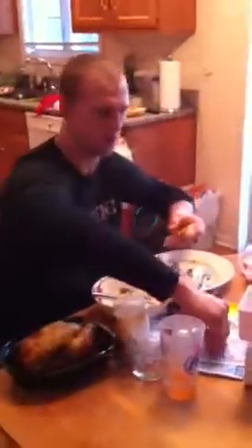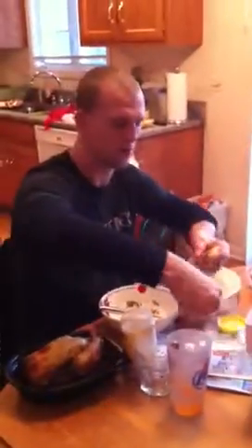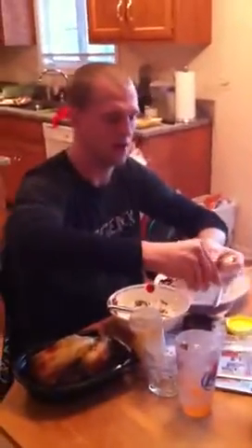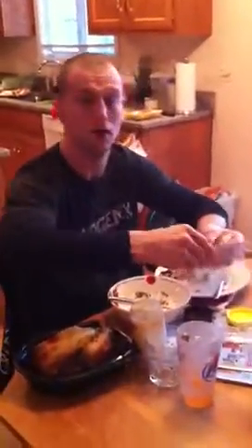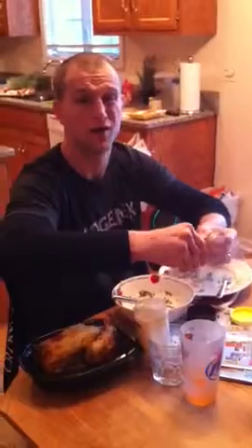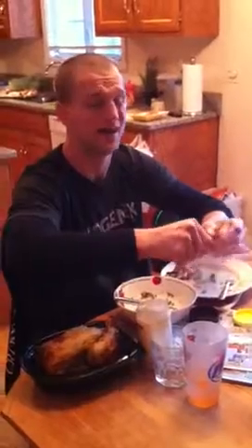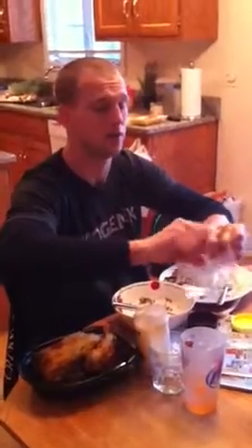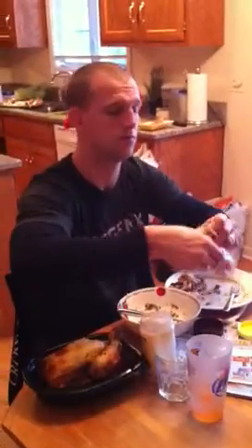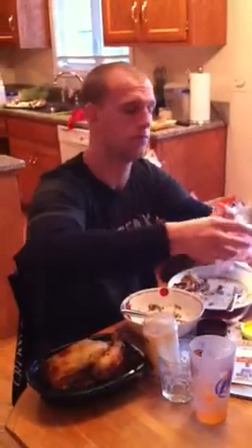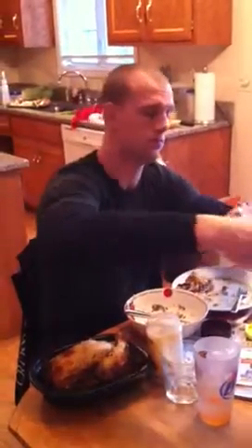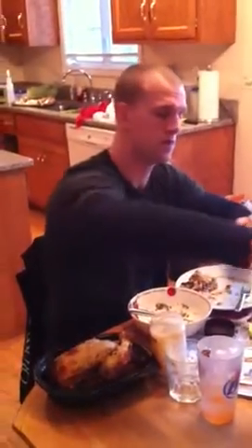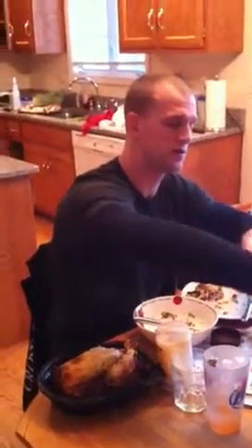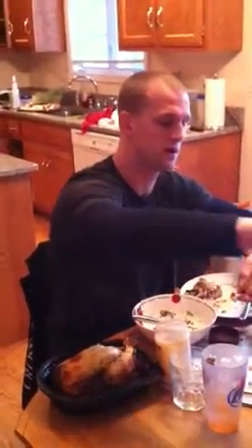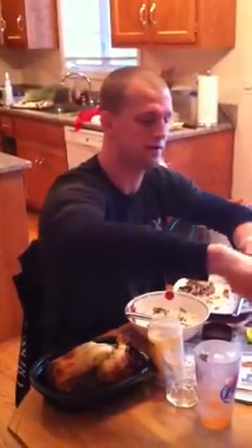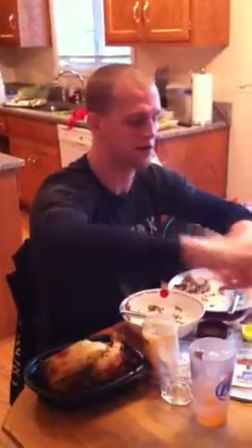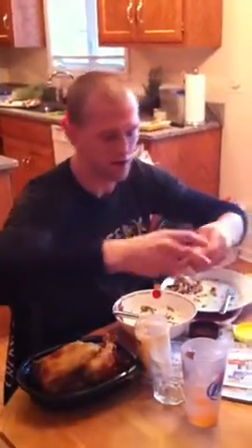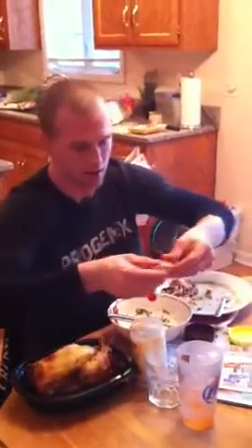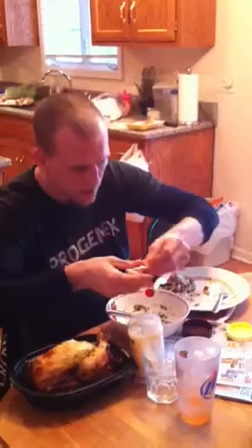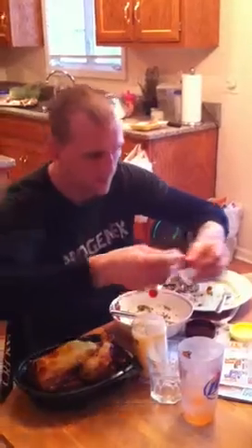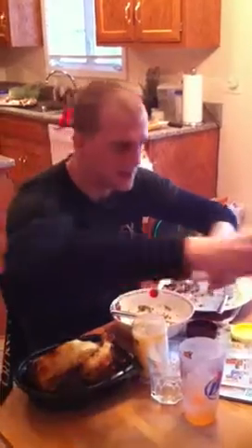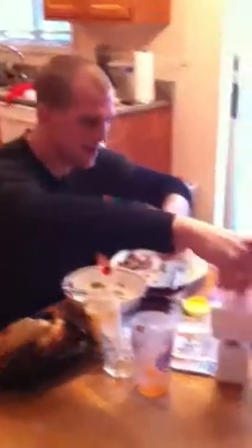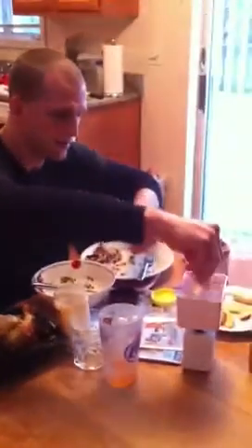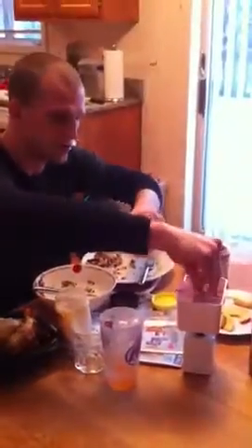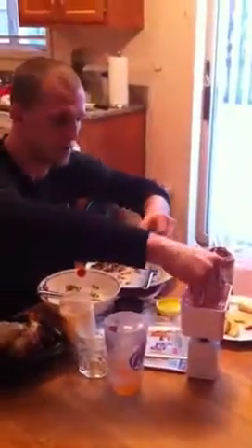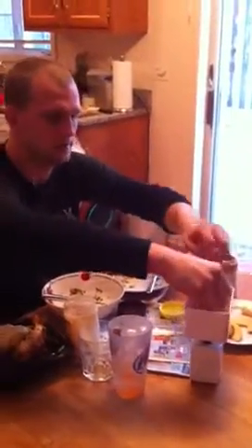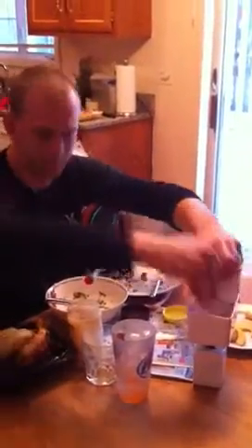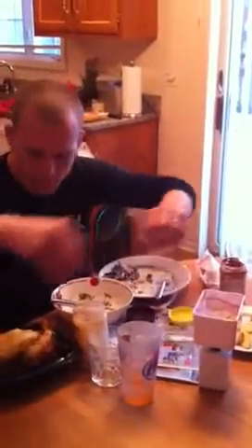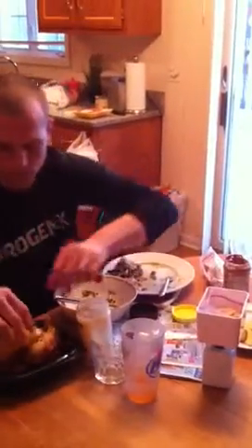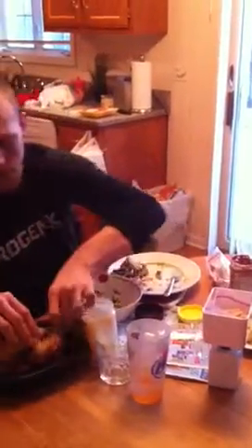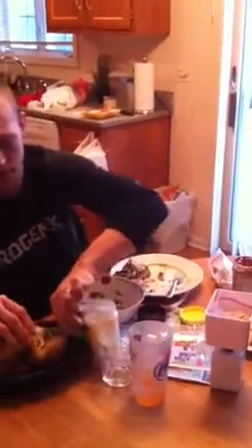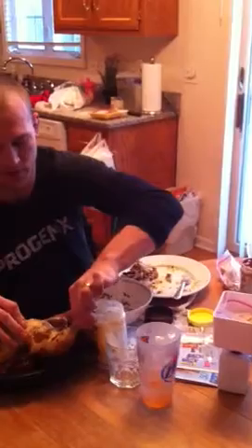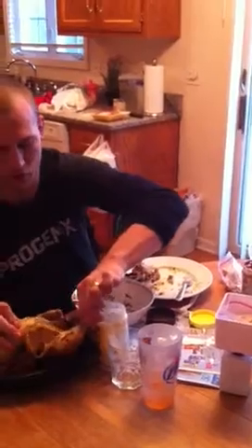Put the little baggie right into the scale so the scale doesn't even get grease. Easy day — chunk of meat.